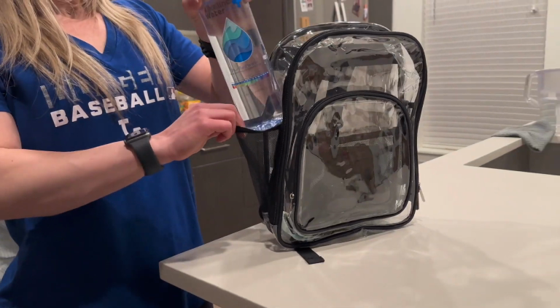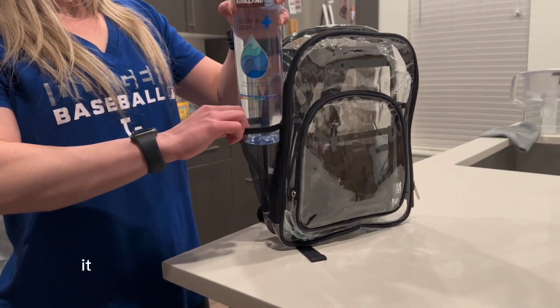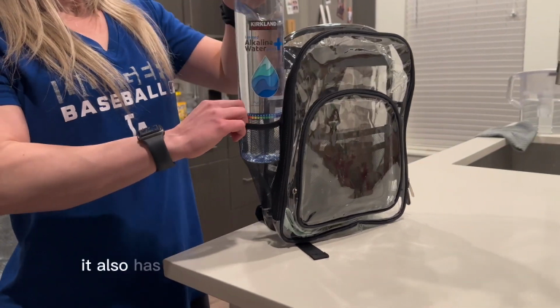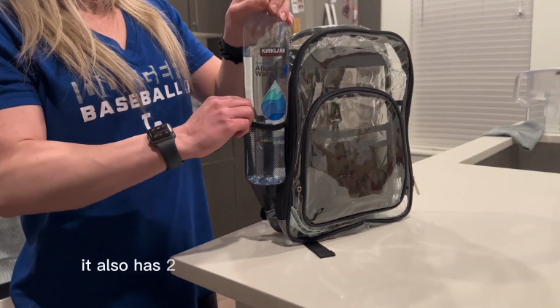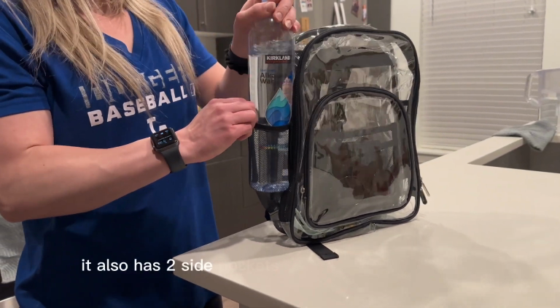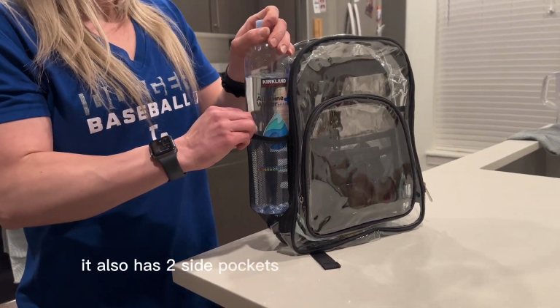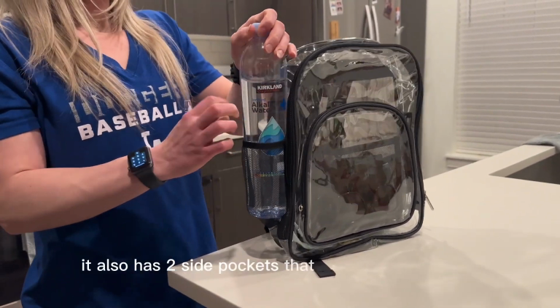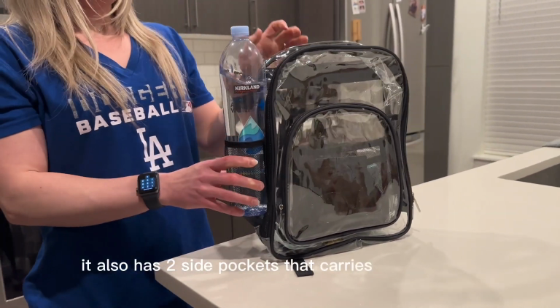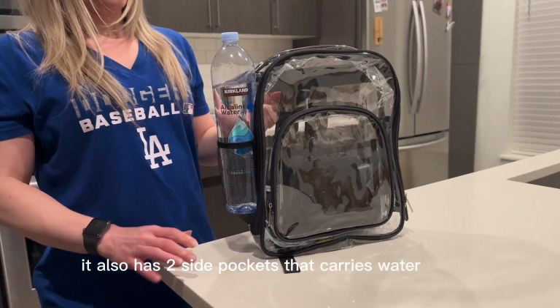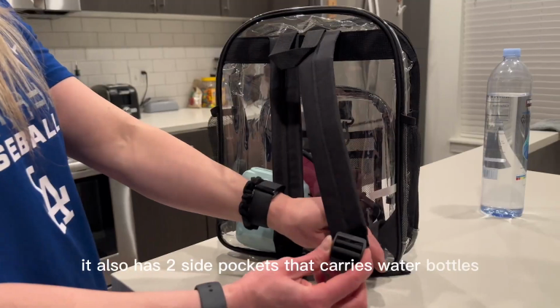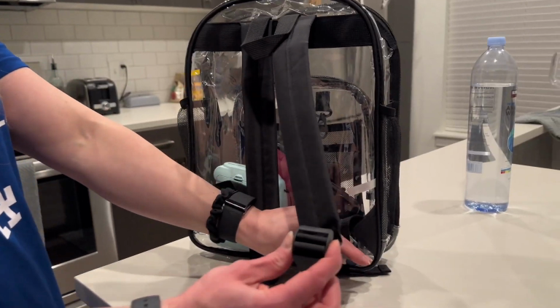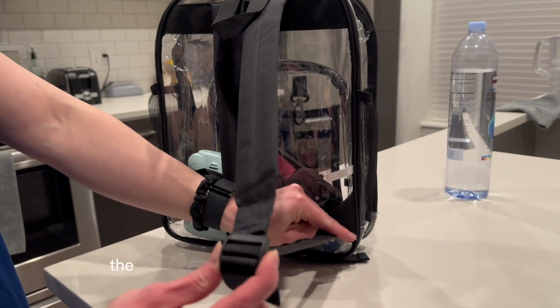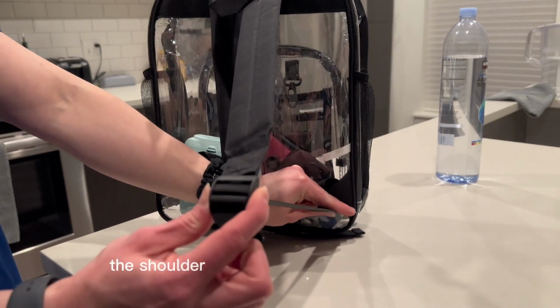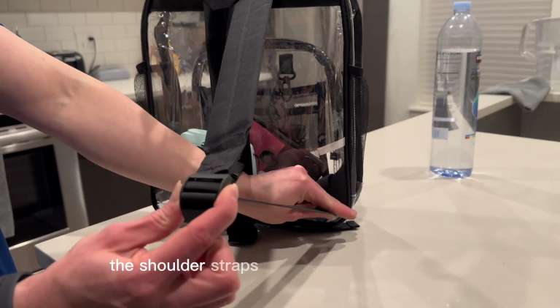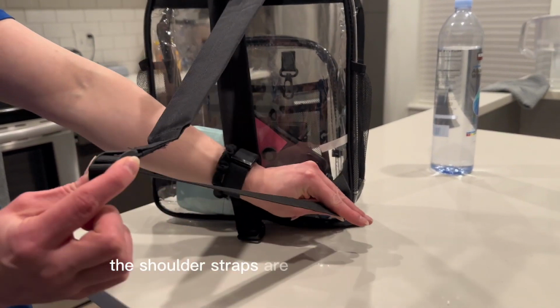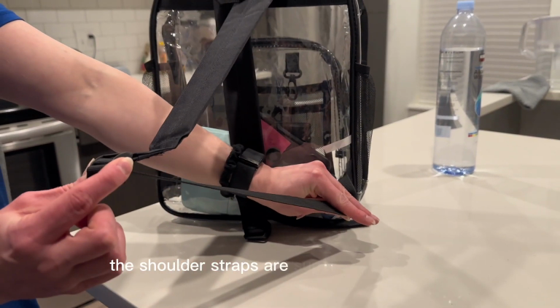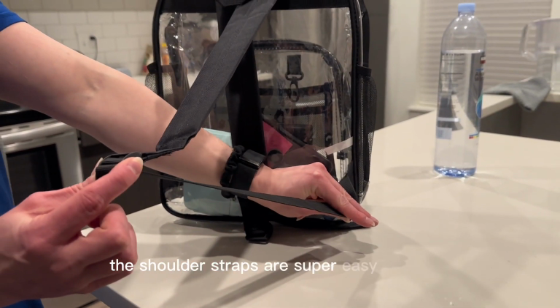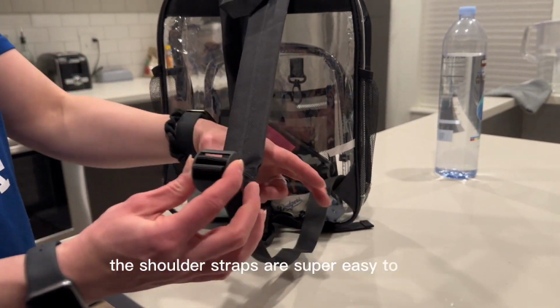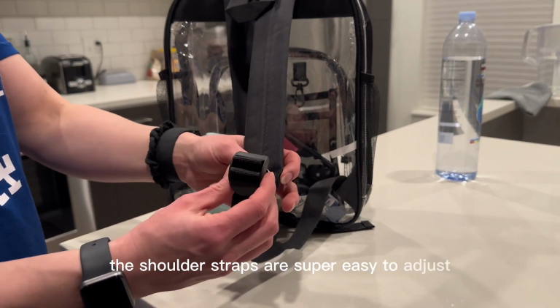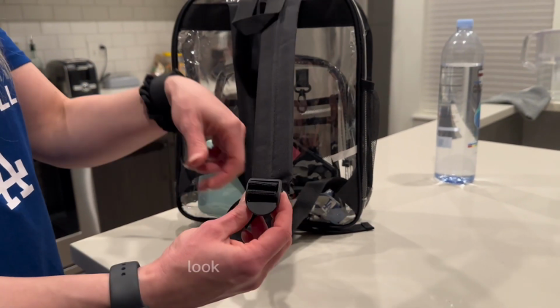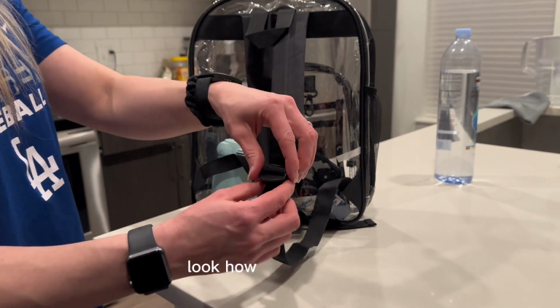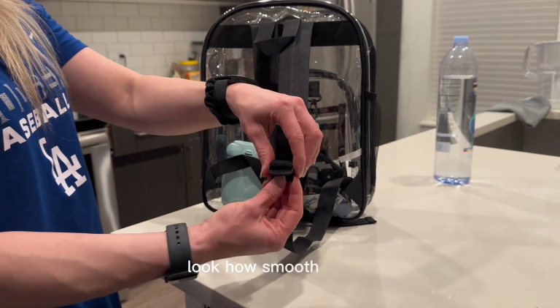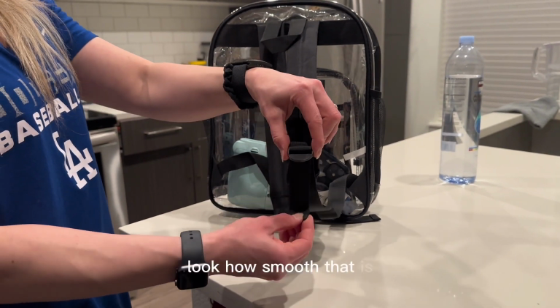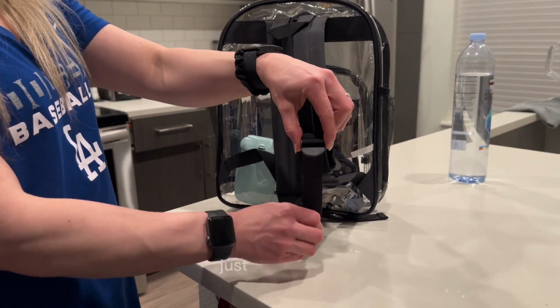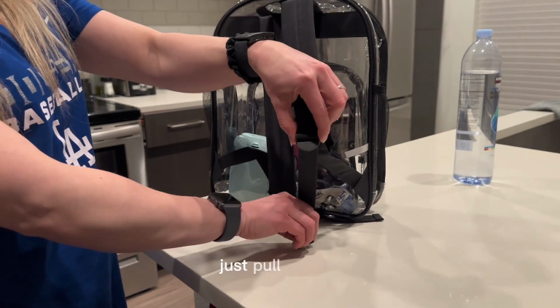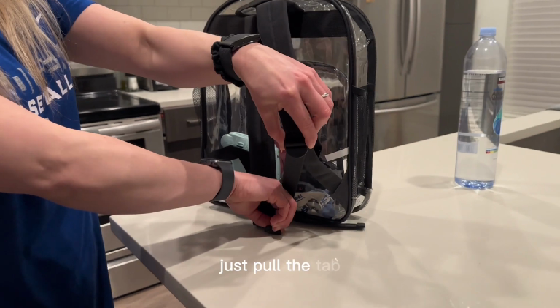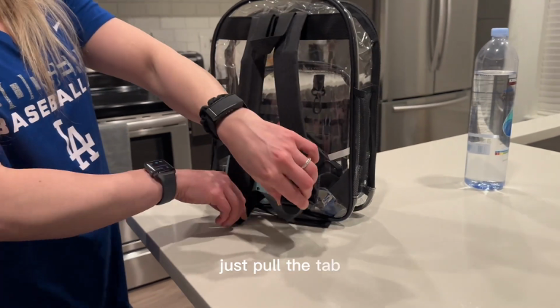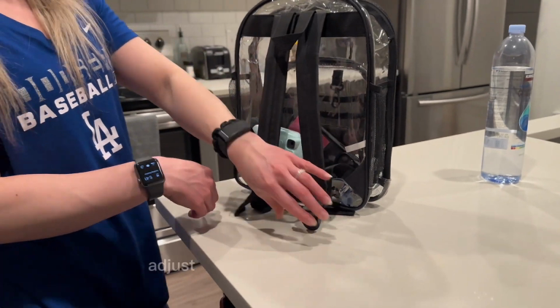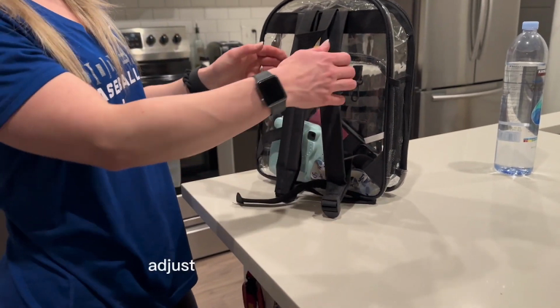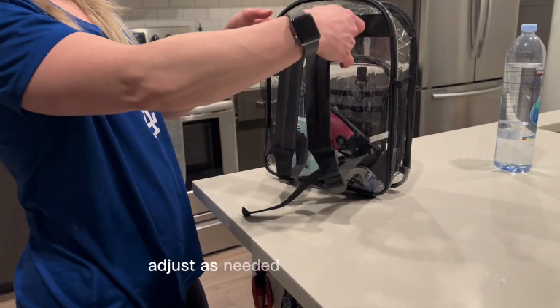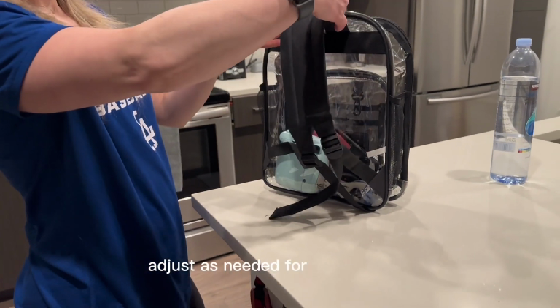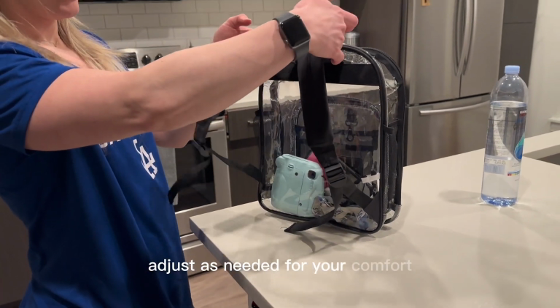It also has two side pockets that carry water bottles. The shoulder straps are super easy to adjust — look how smooth that is. Just pull the tab and adjust as needed for your comfort.